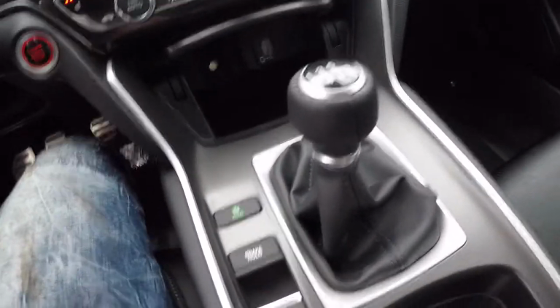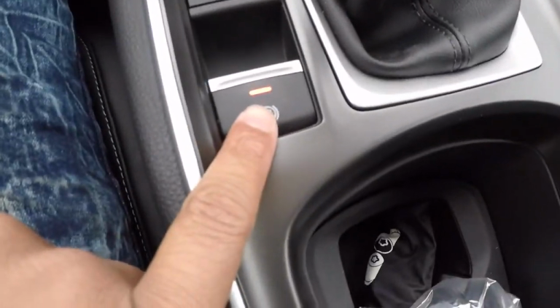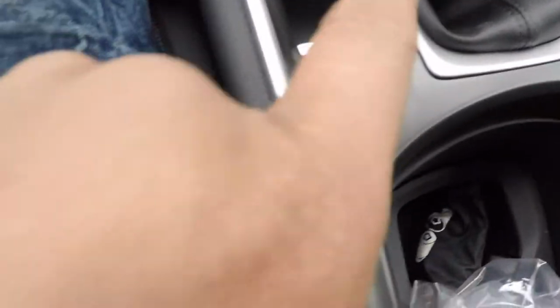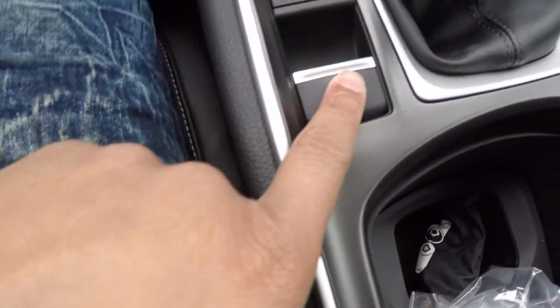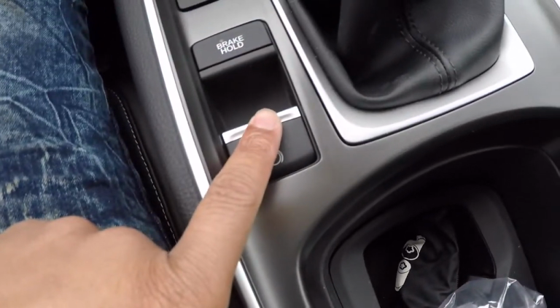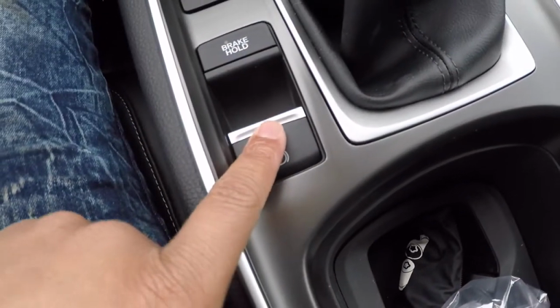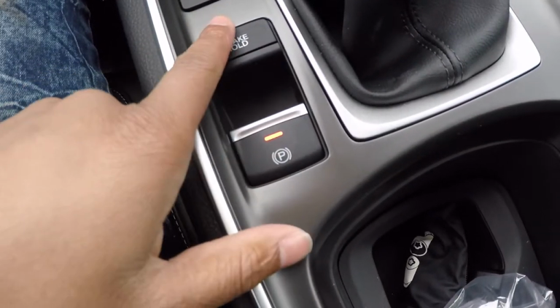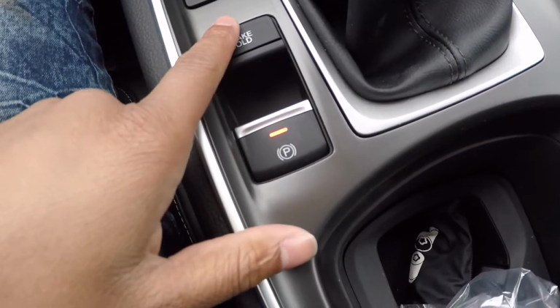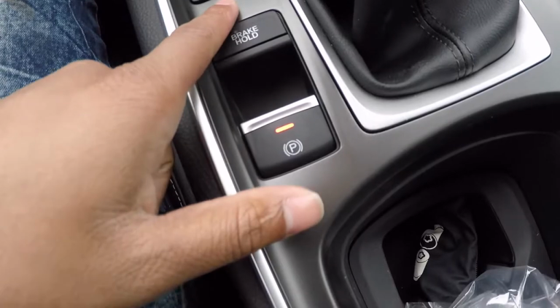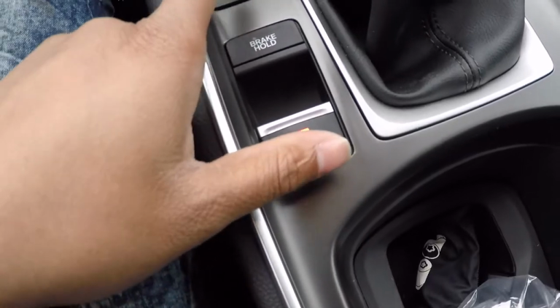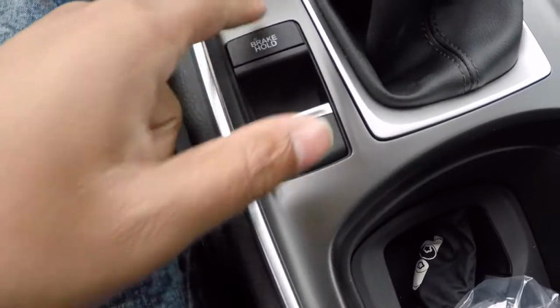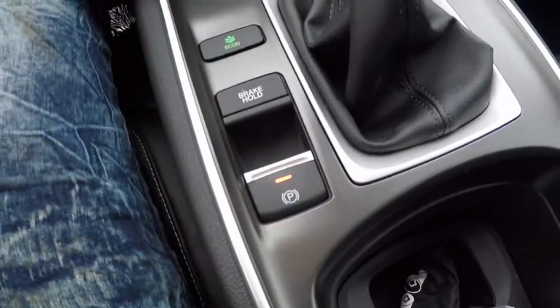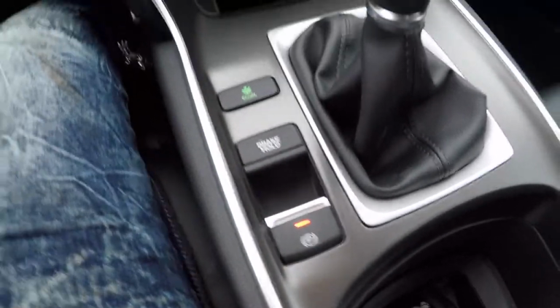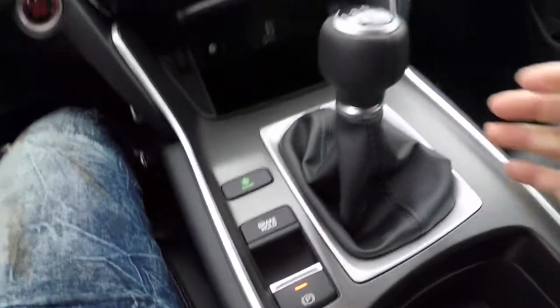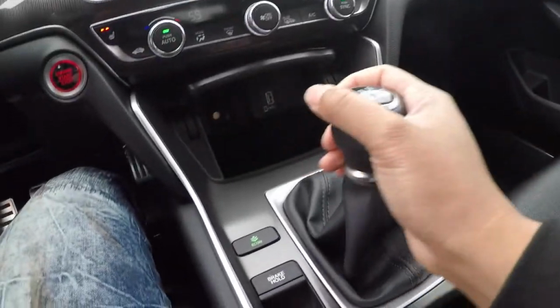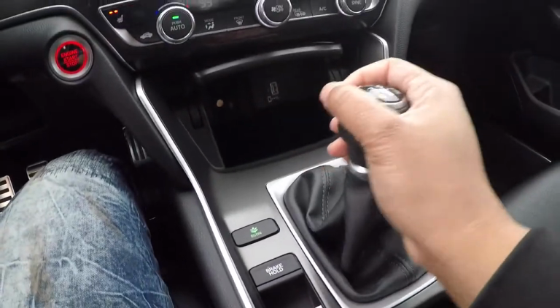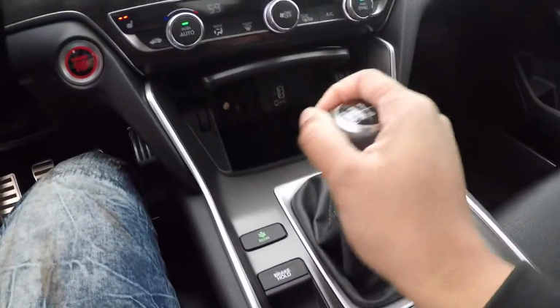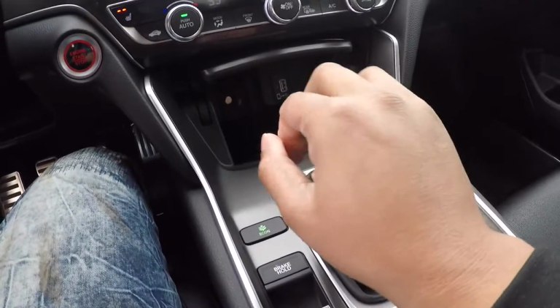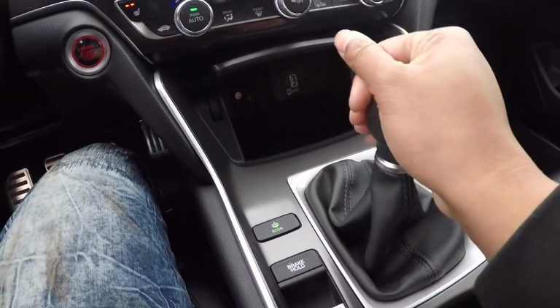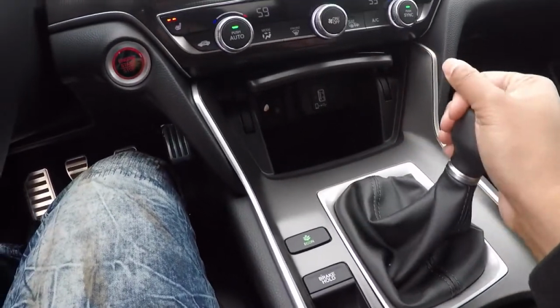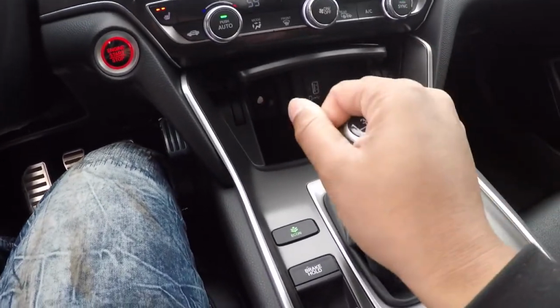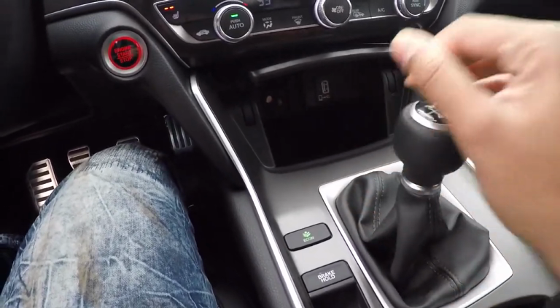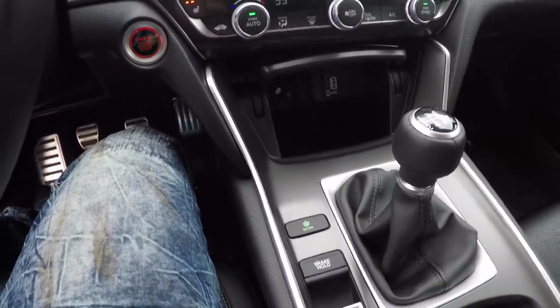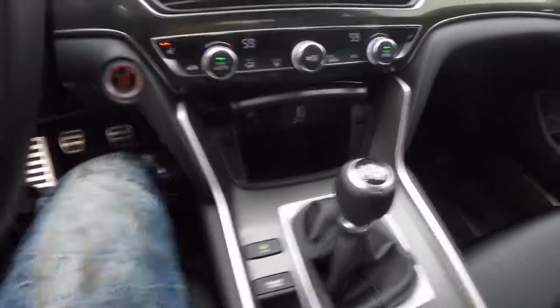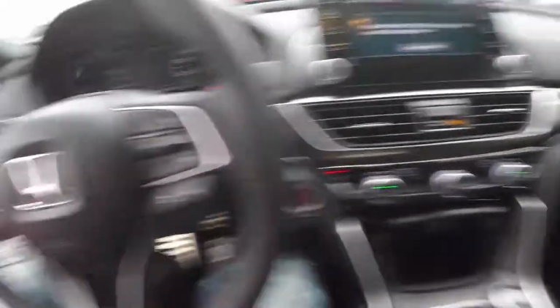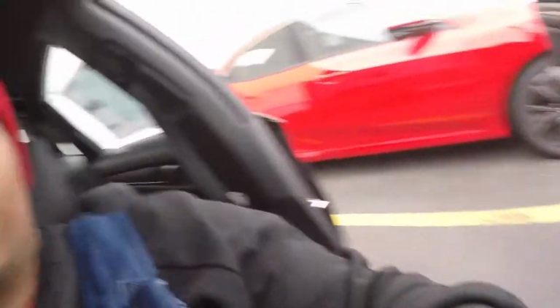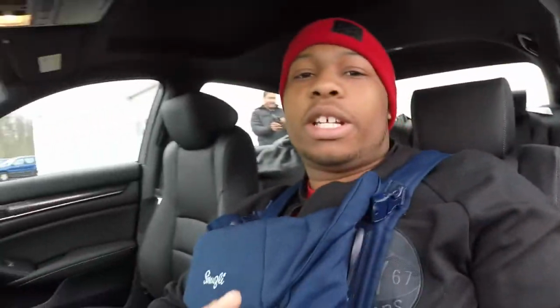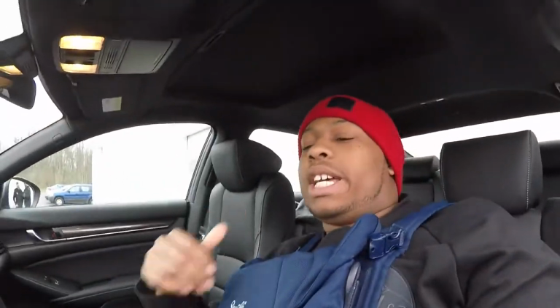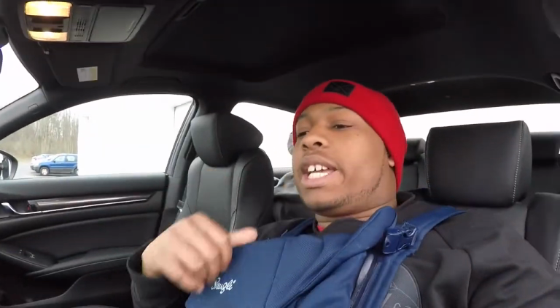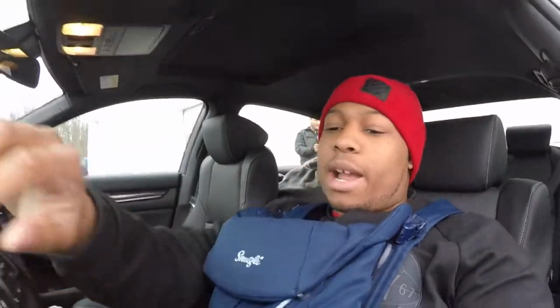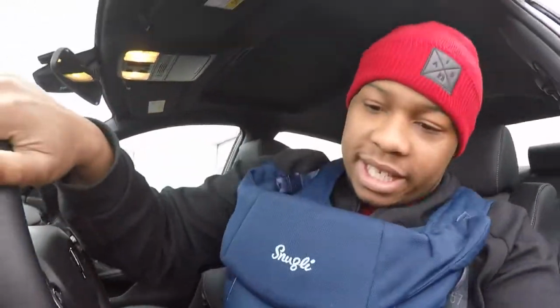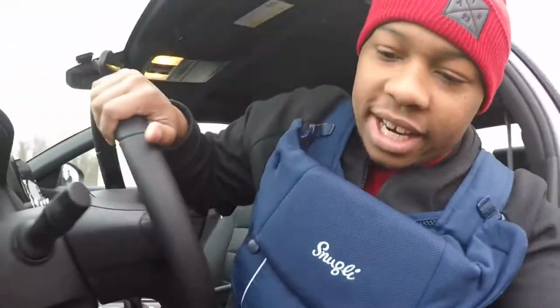This one also has wireless charging down here, so you can put your phone down there and it charges wirelessly. It's got an electronic parking brake and an eco mode too.